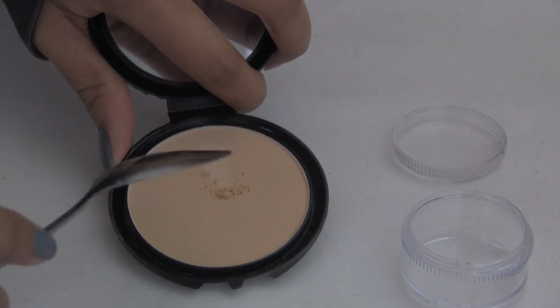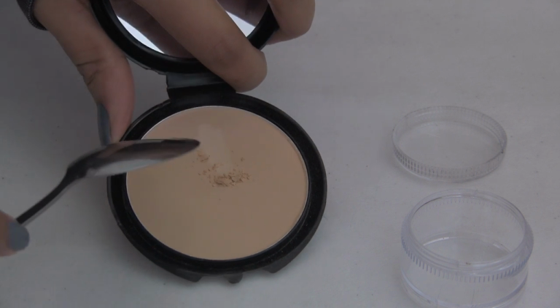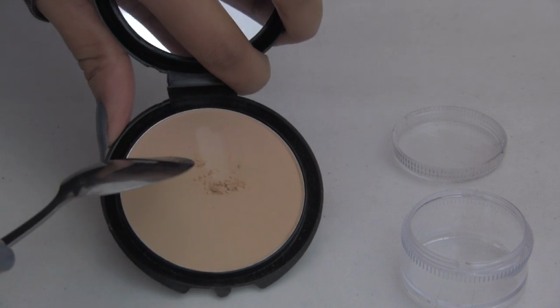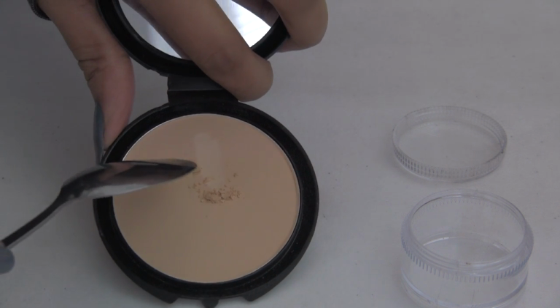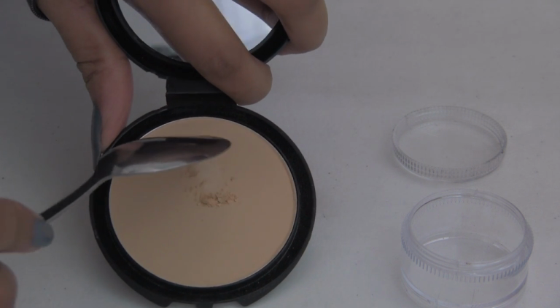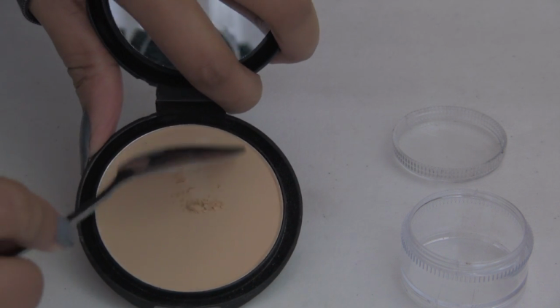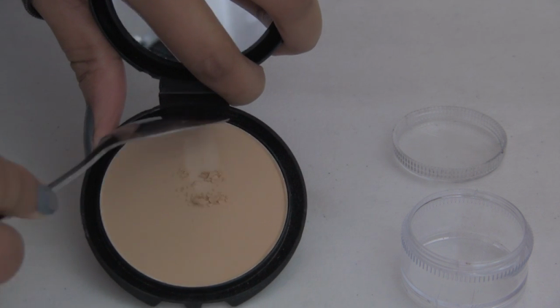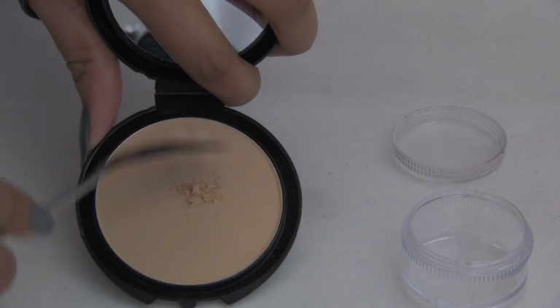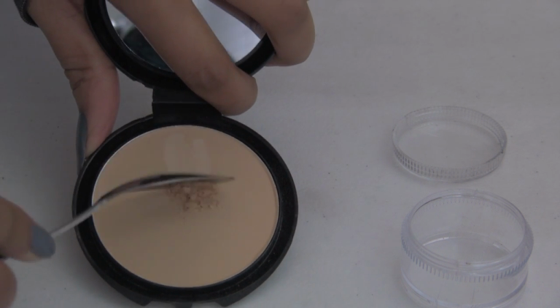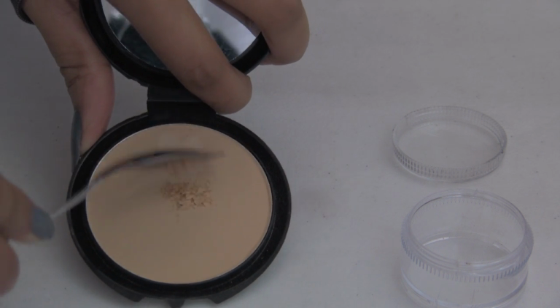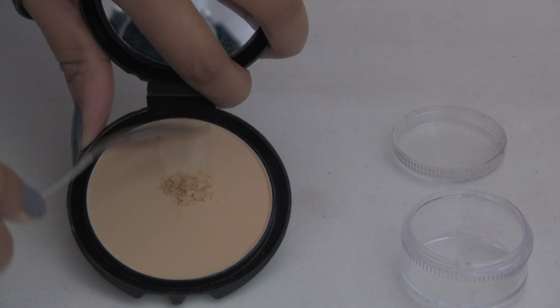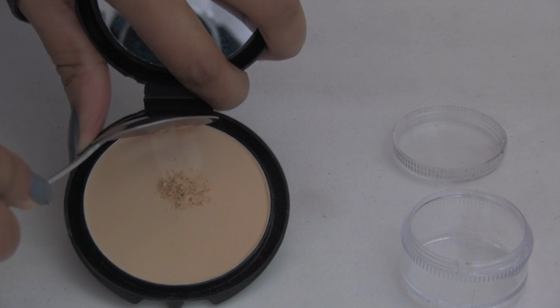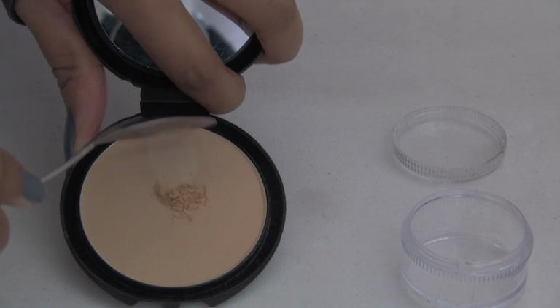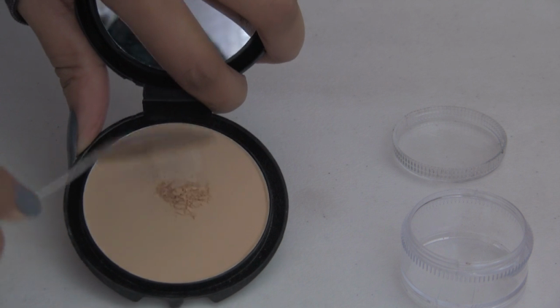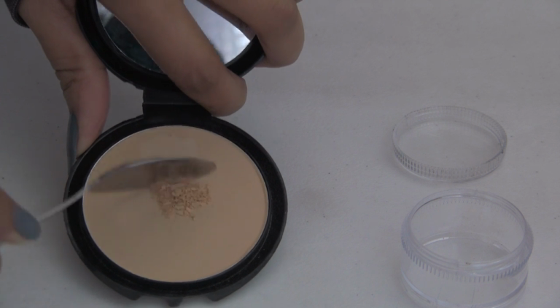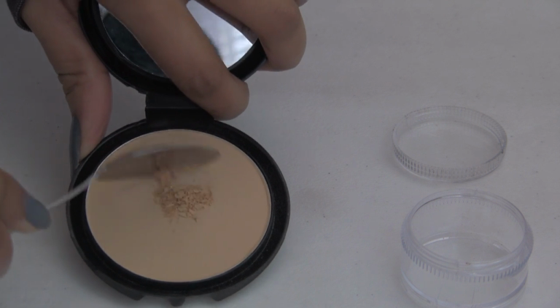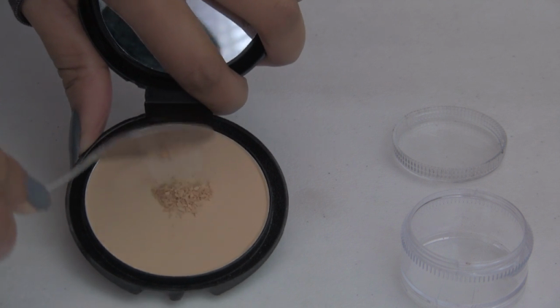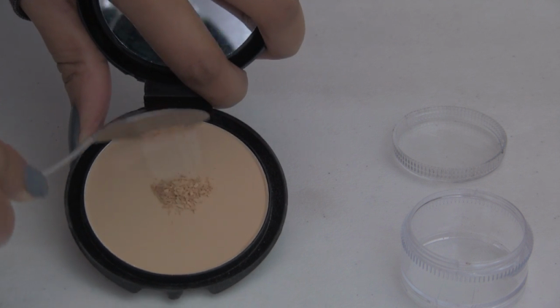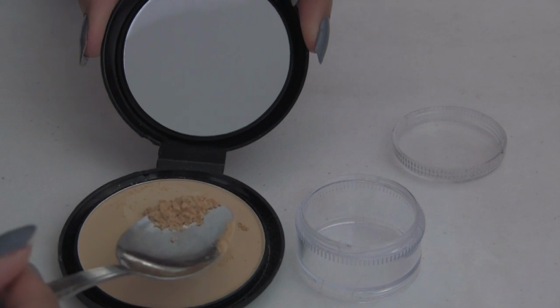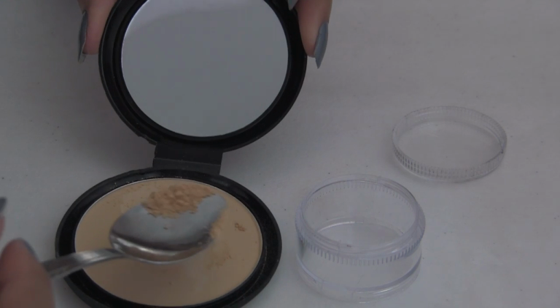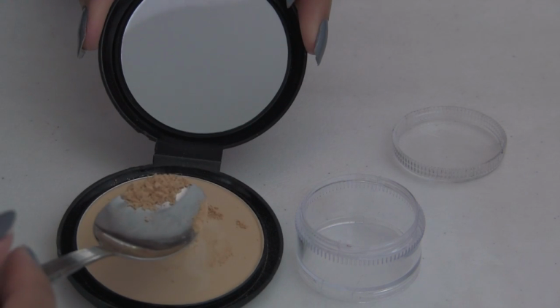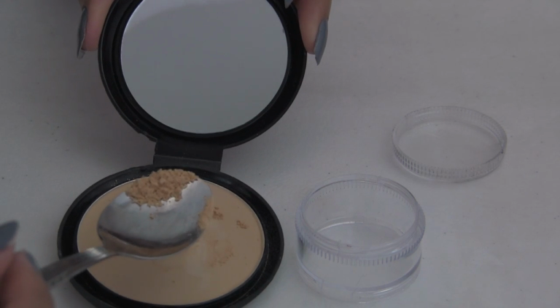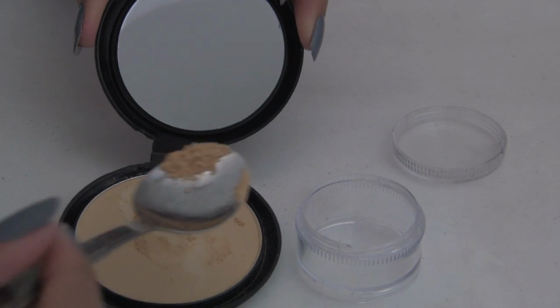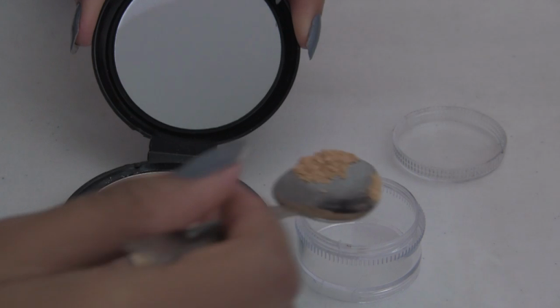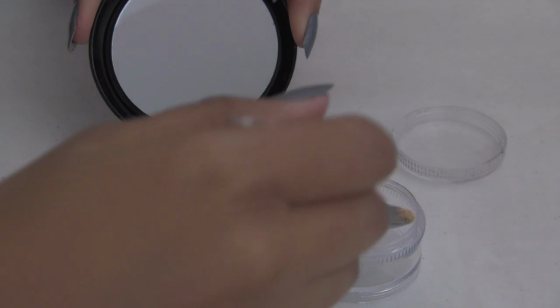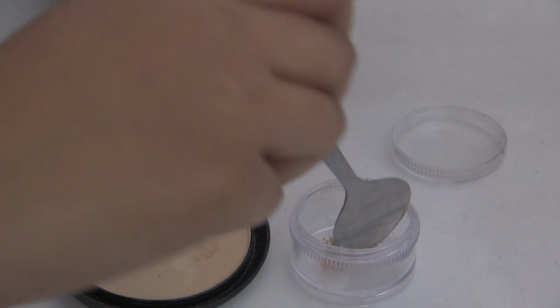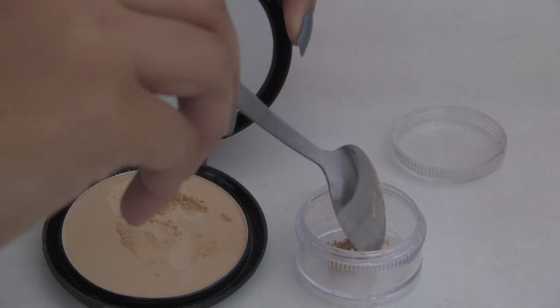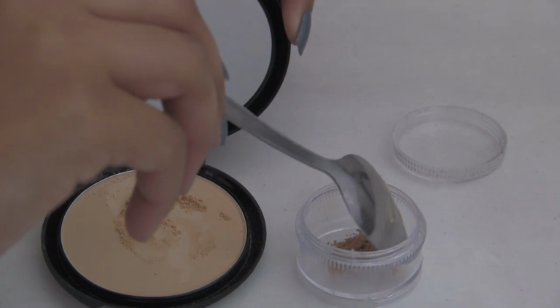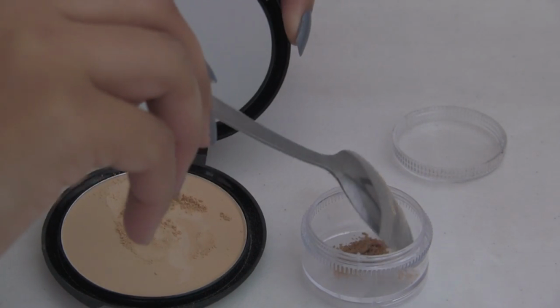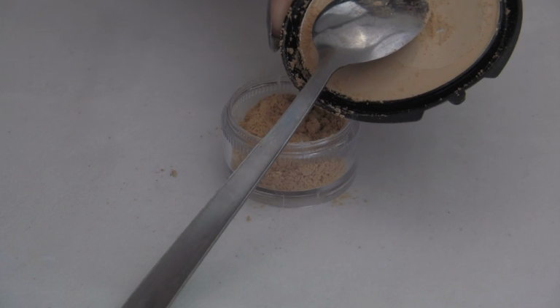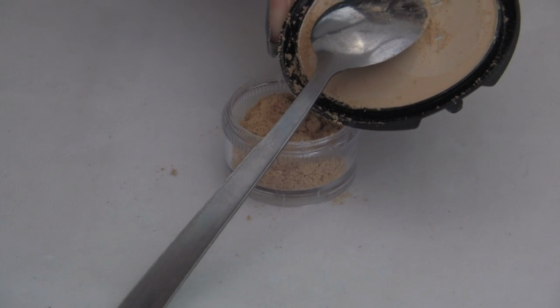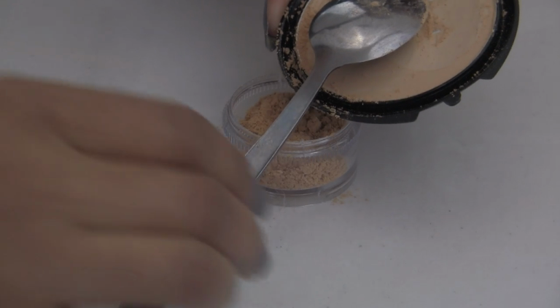Now you're going to take your spoon and you're just going to scrape it against the powder and this is how it becomes loose powder. It might look a little bit clumpy but I promise you it falls apart really easily and it turns really fine.